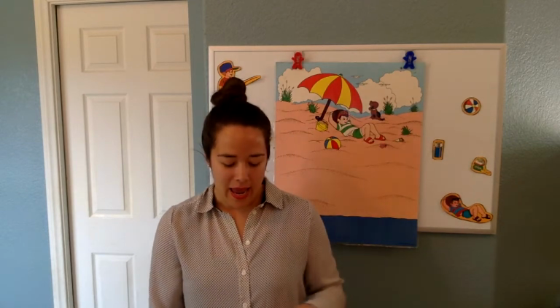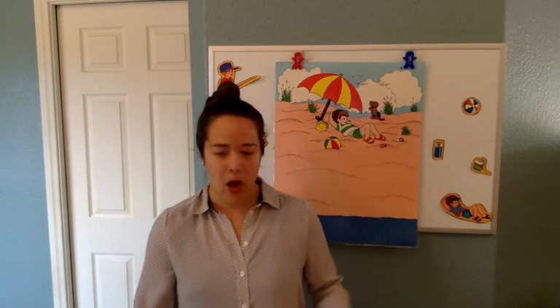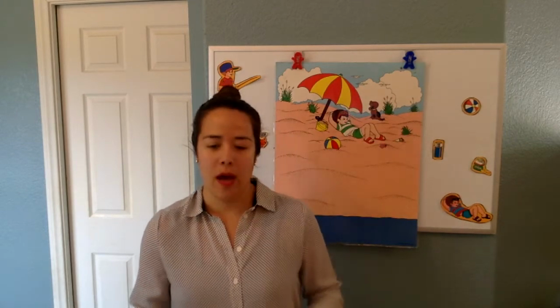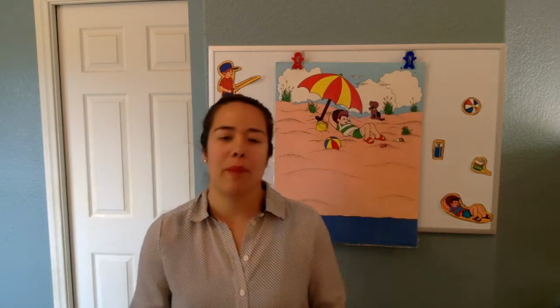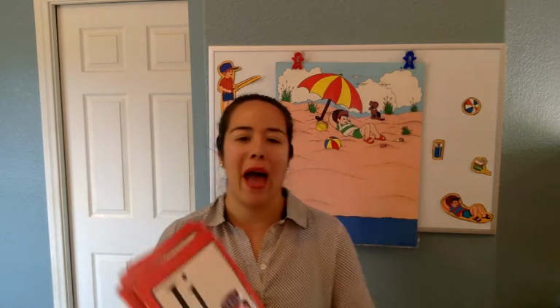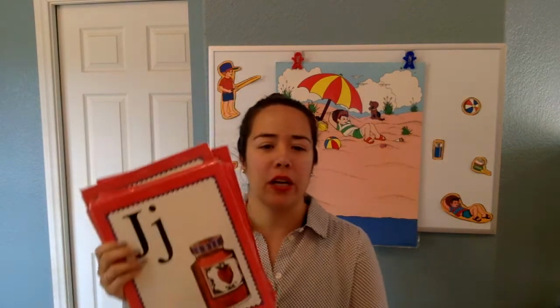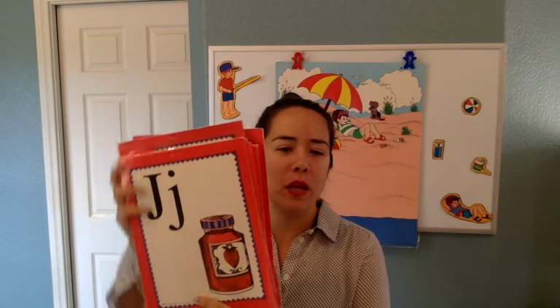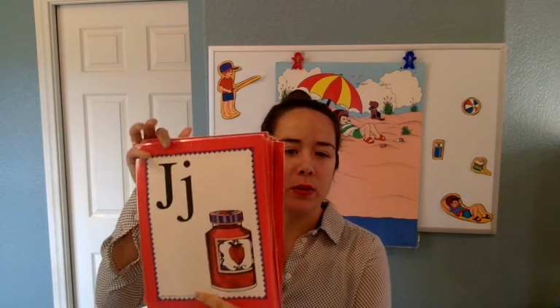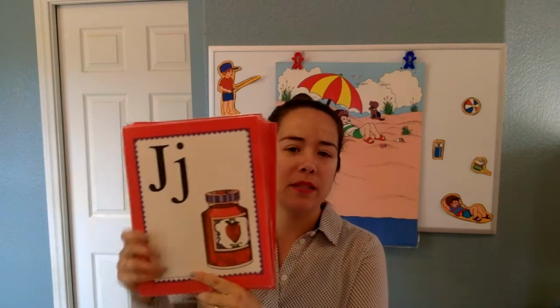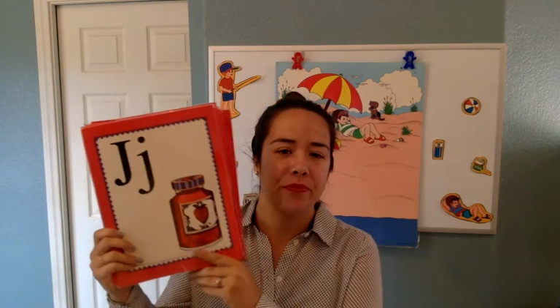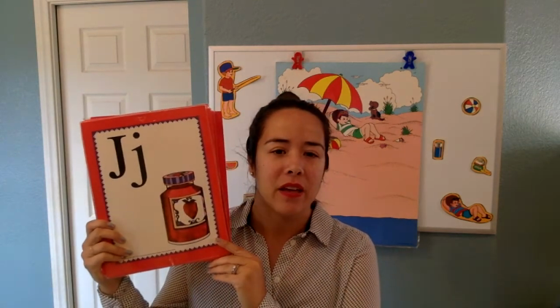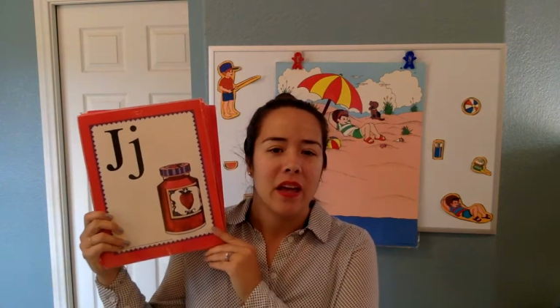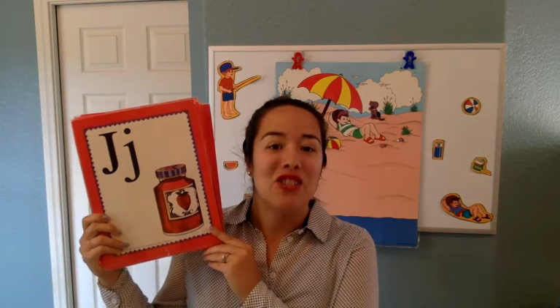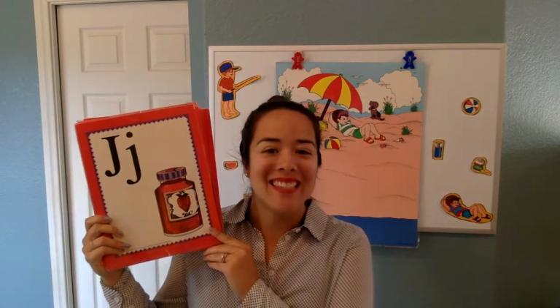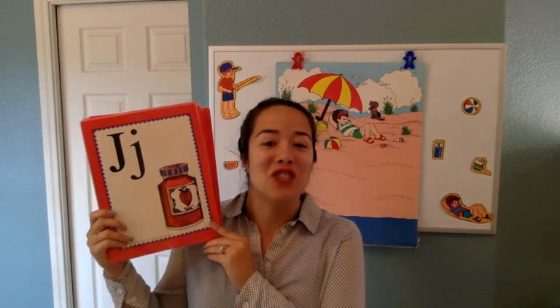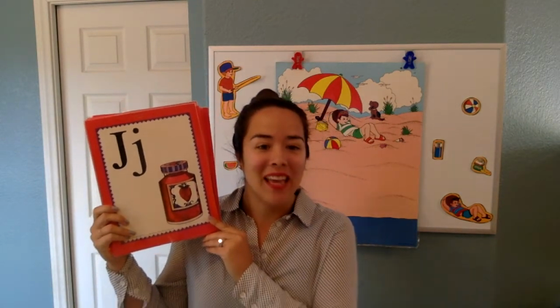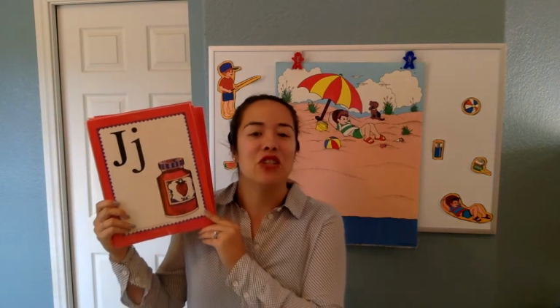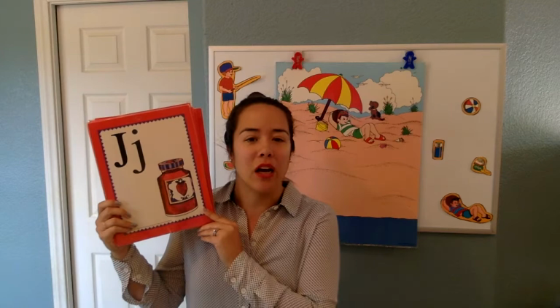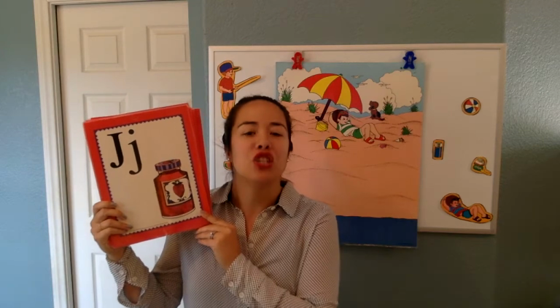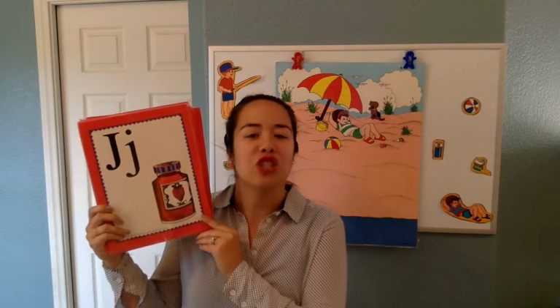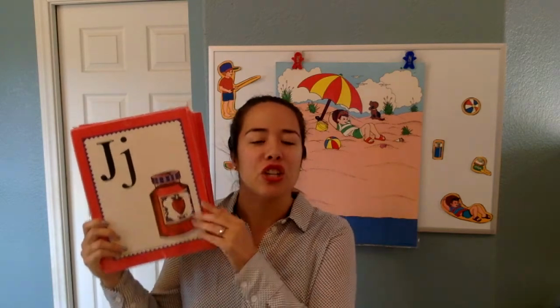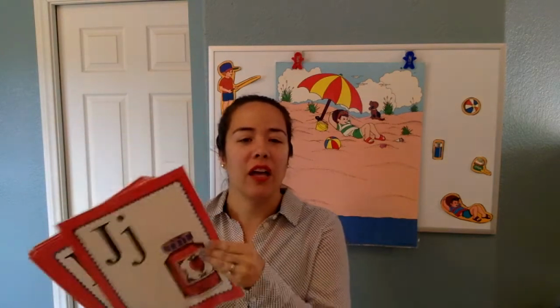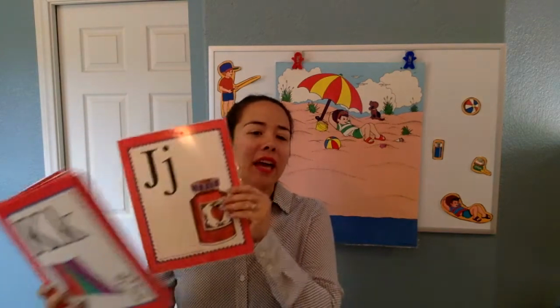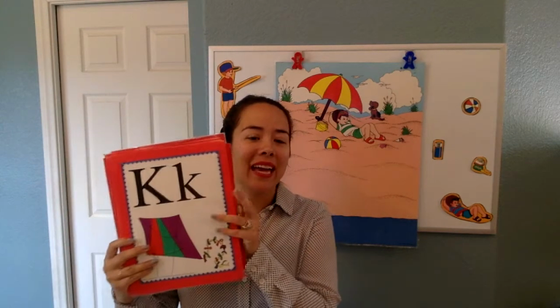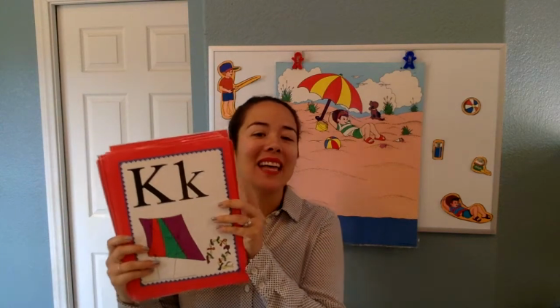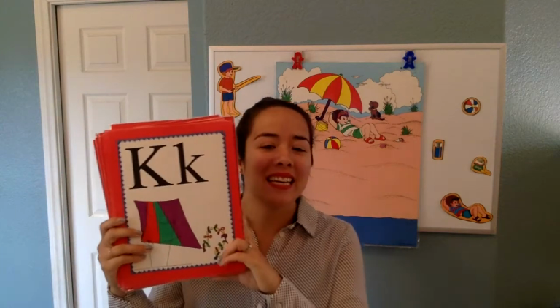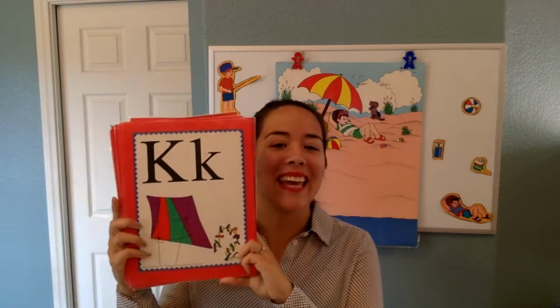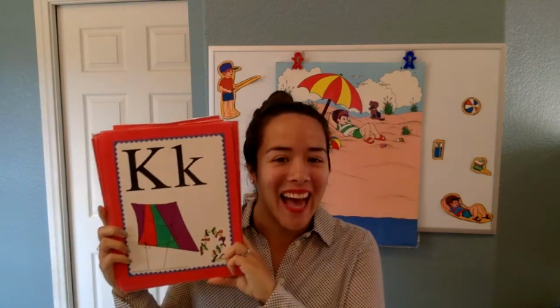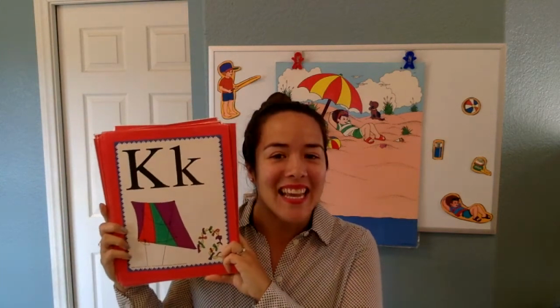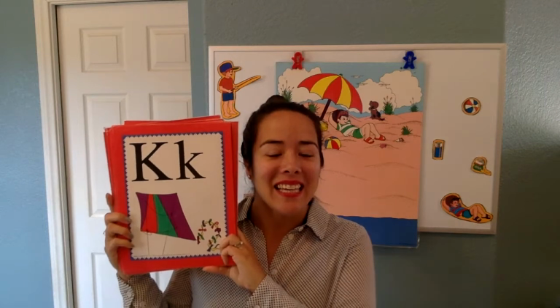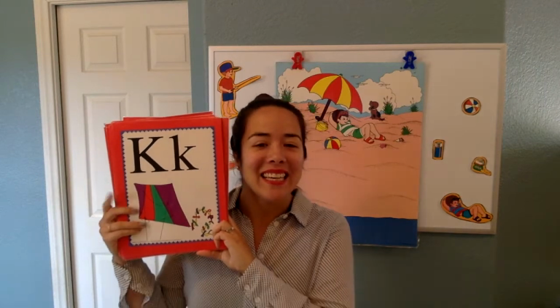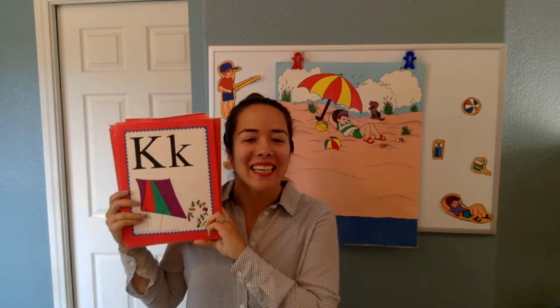Now, what about Asher? Can you tell me what this one says? J says J in jar. J, J, J. K says K in kite. K, K, K.